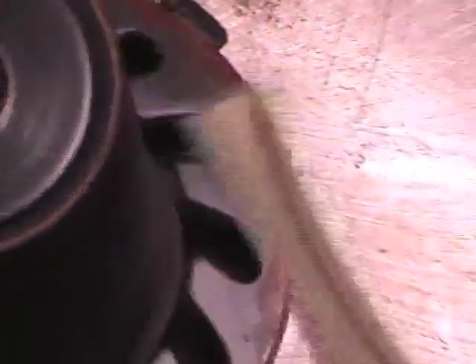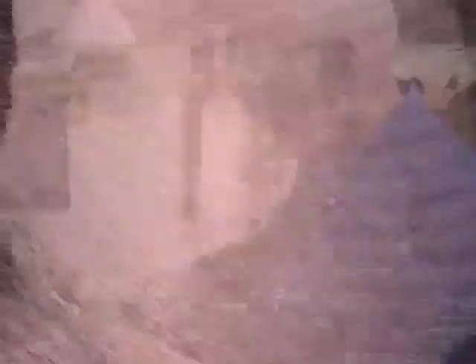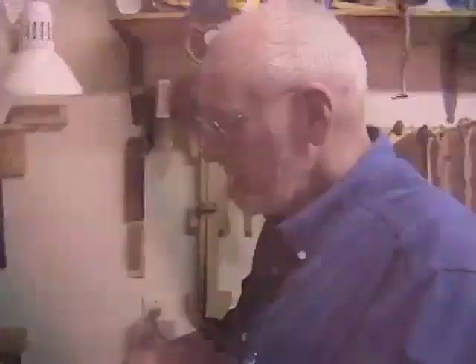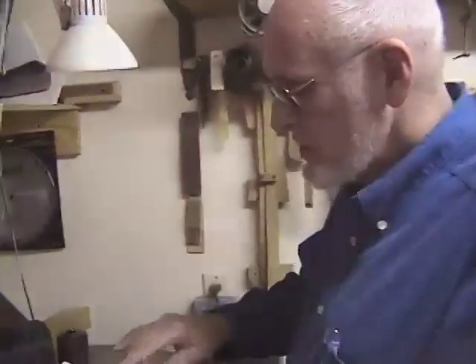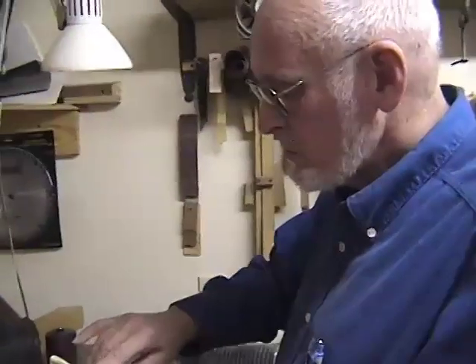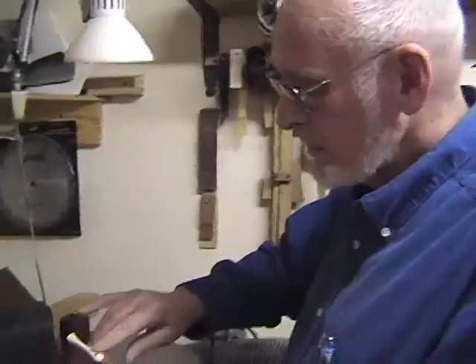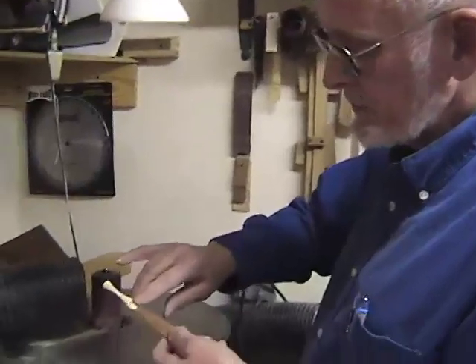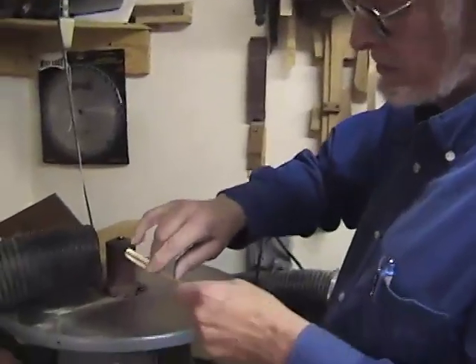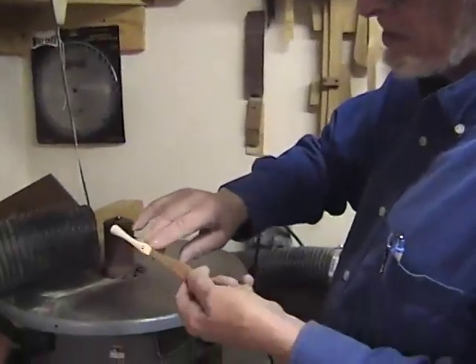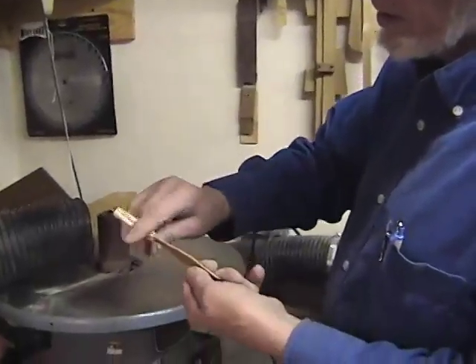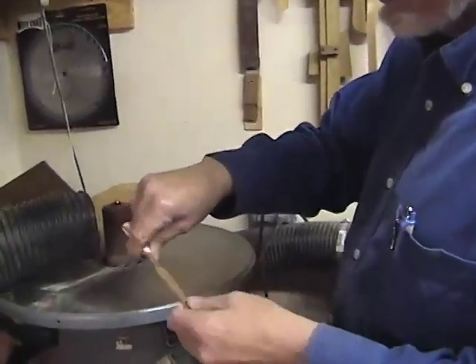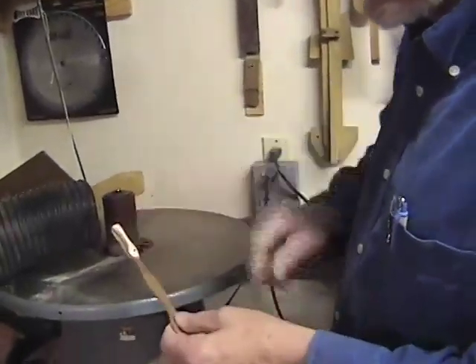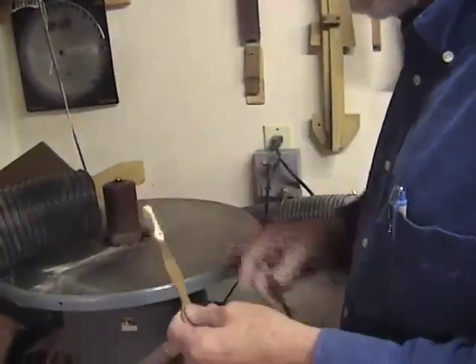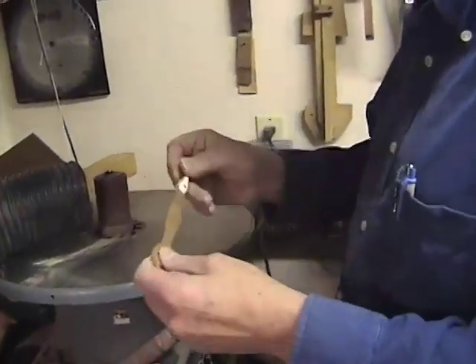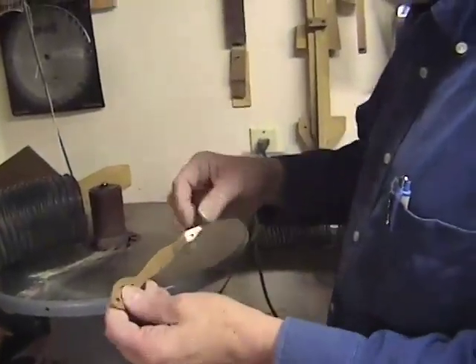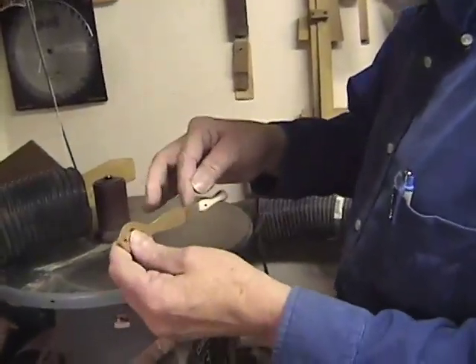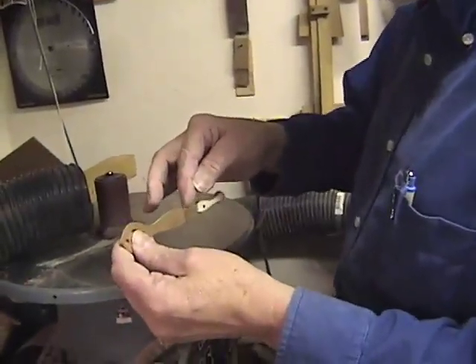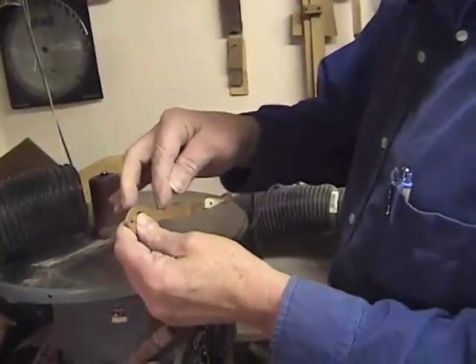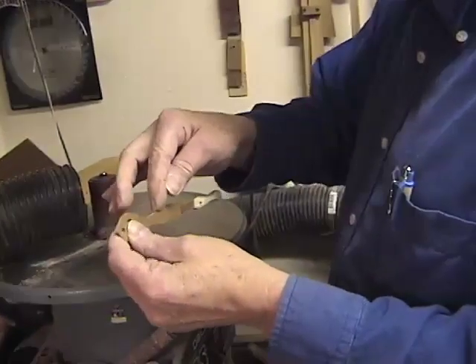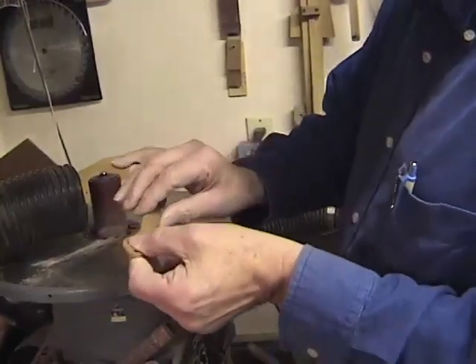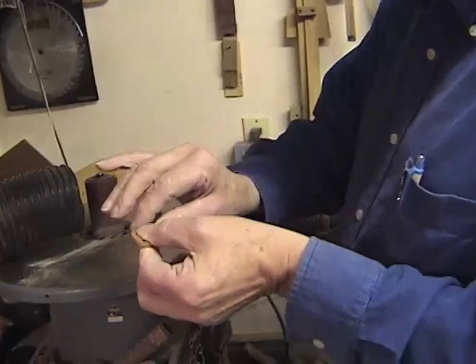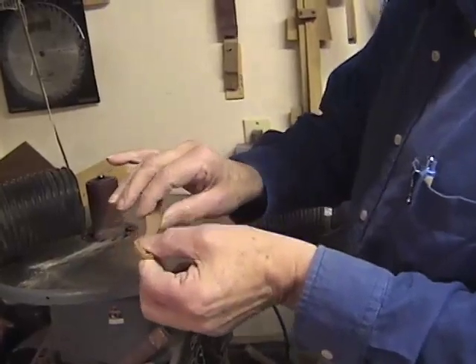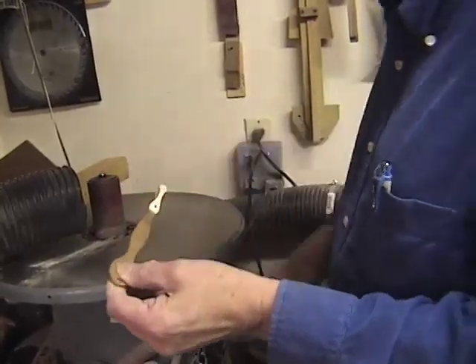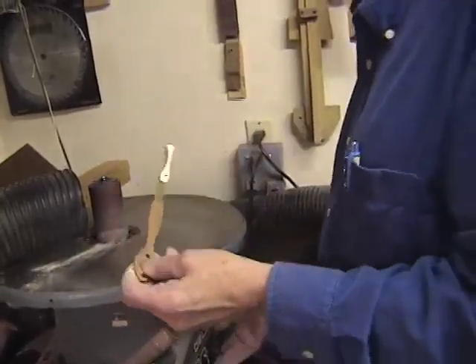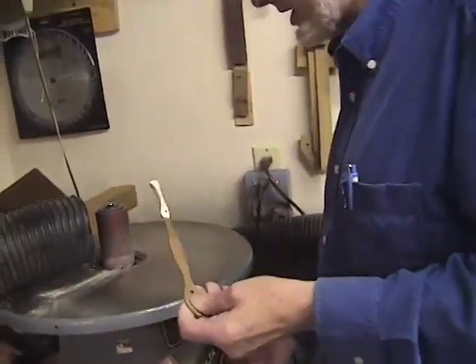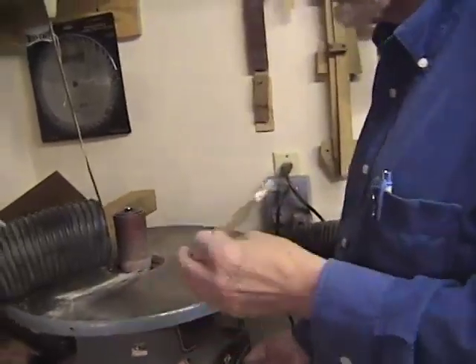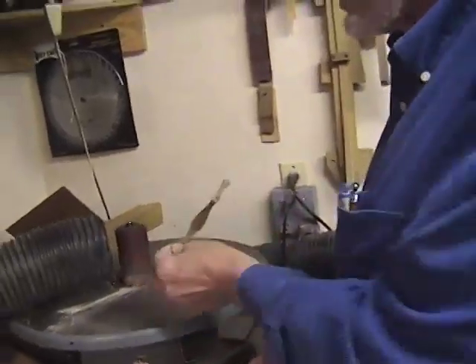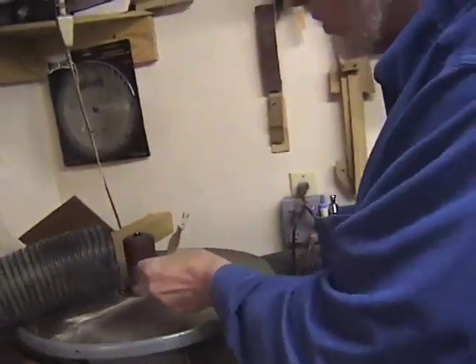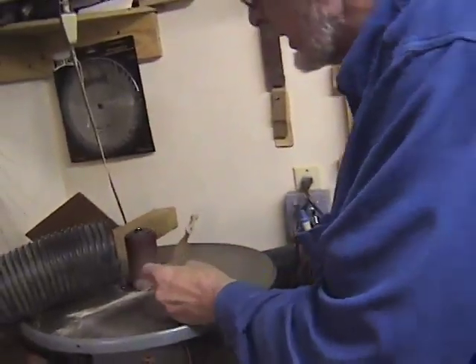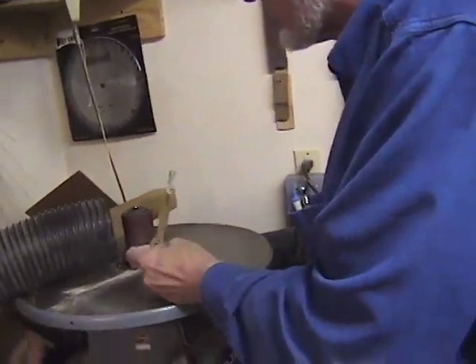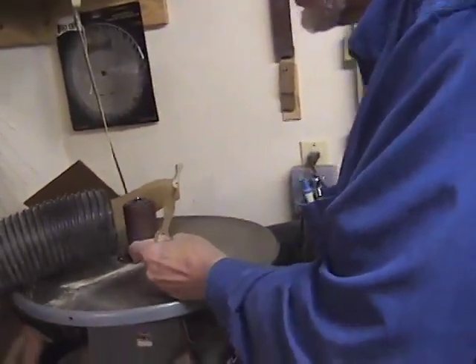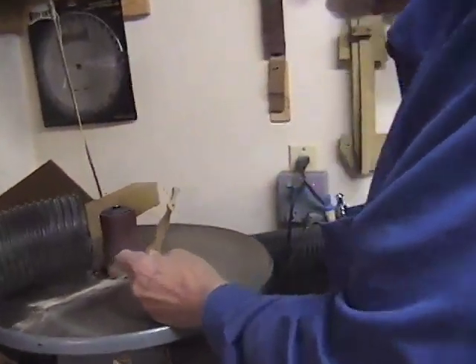We just finished rounding off this gently curved section. I also gently take the sharp edge off the hammers — I do that by holding it against here very softly.